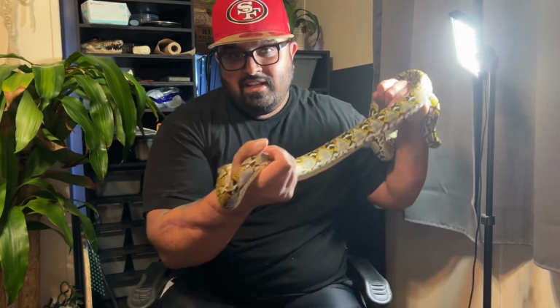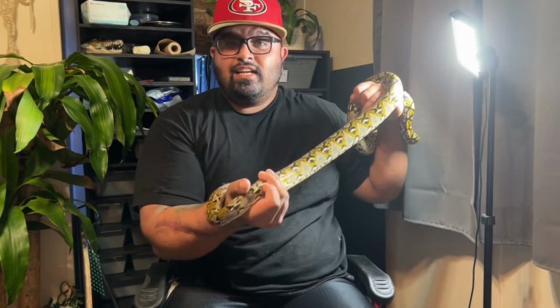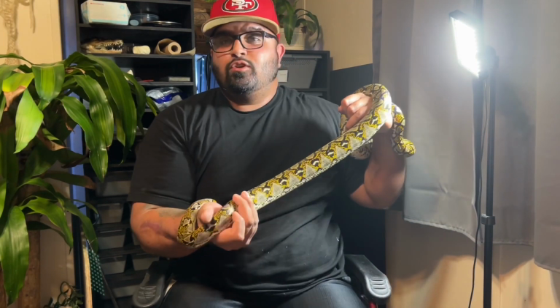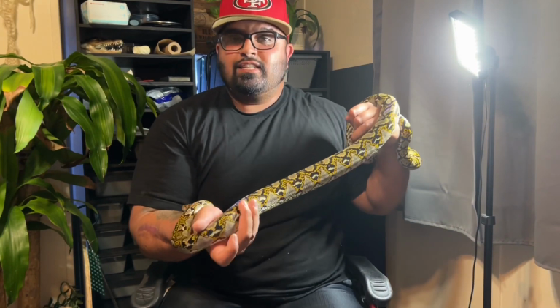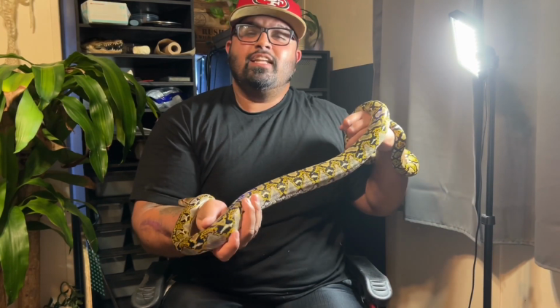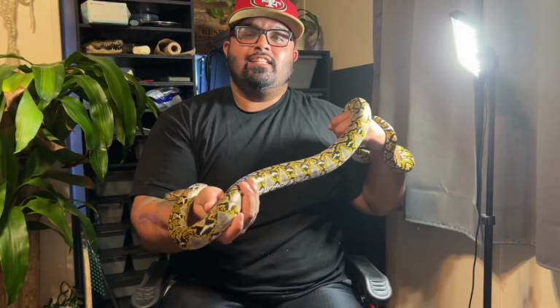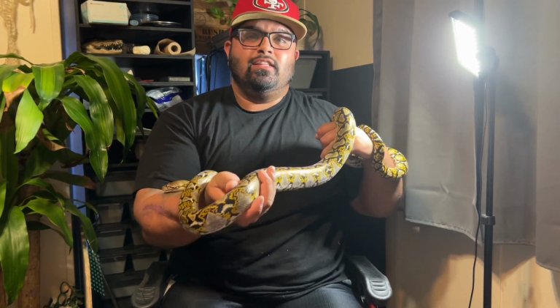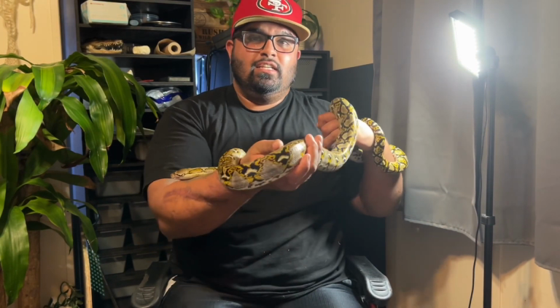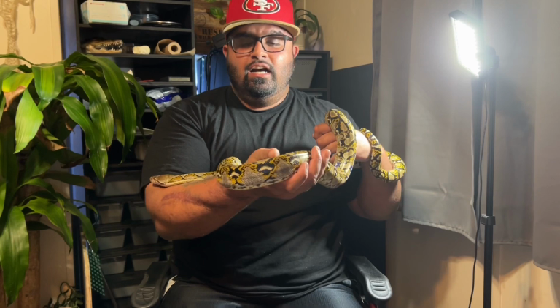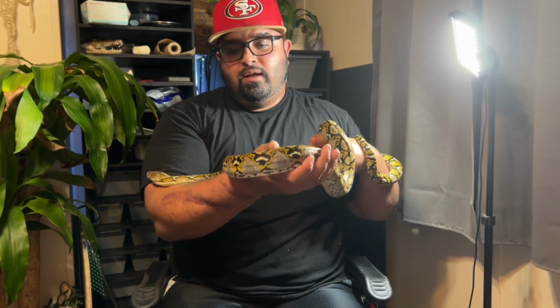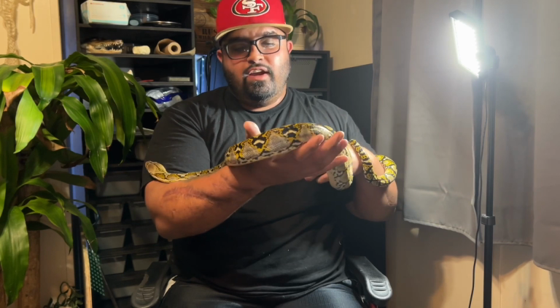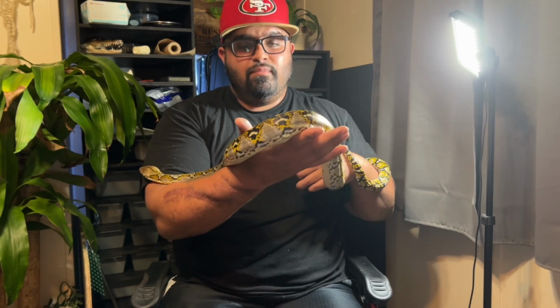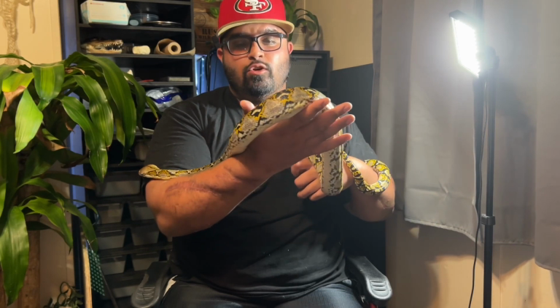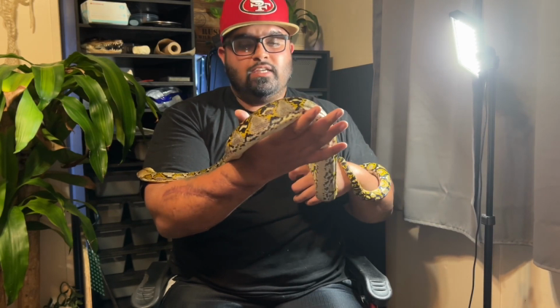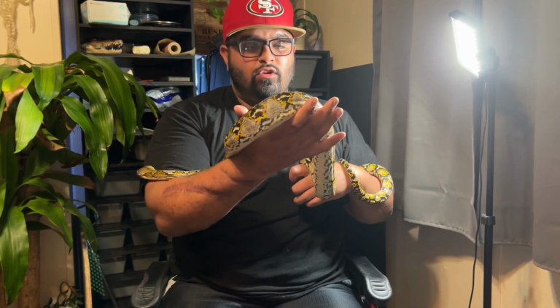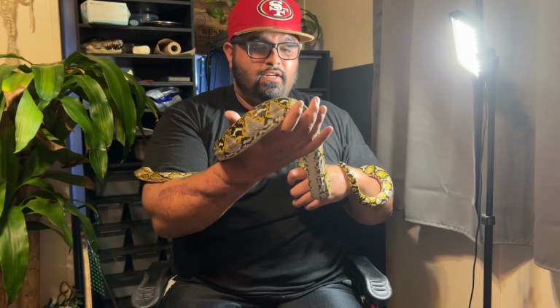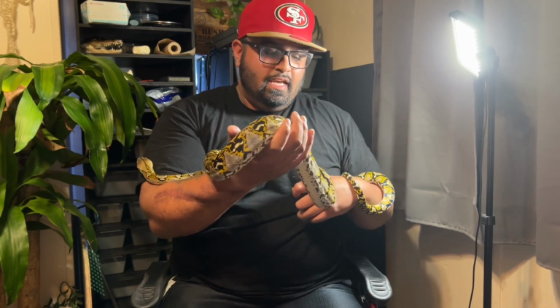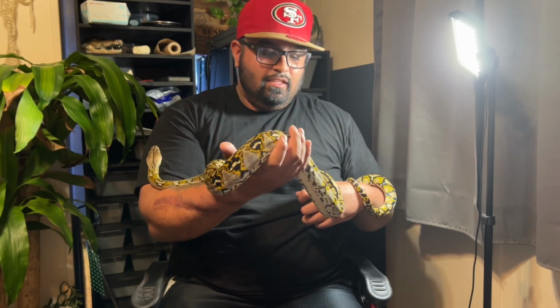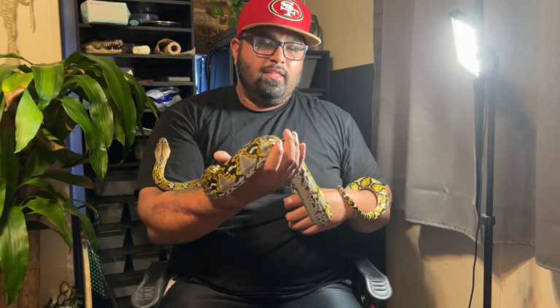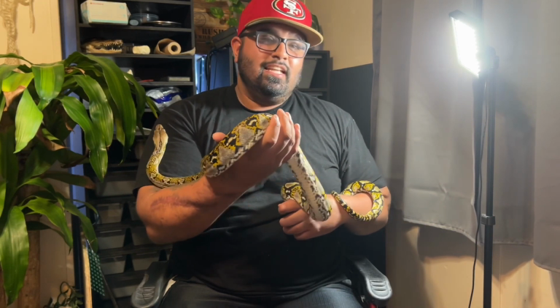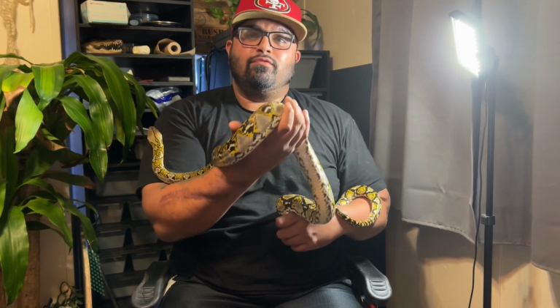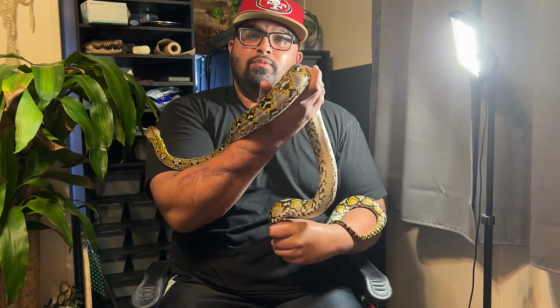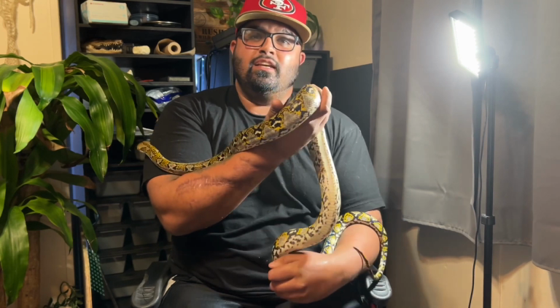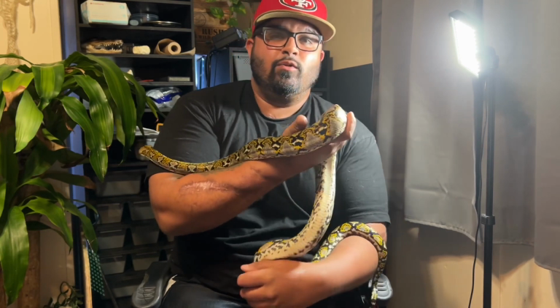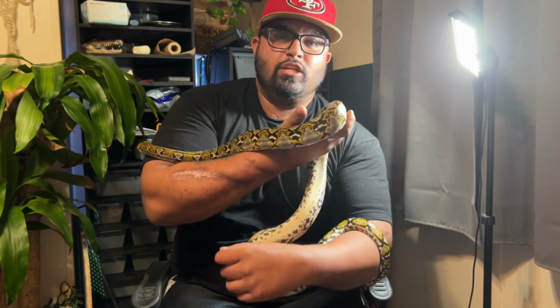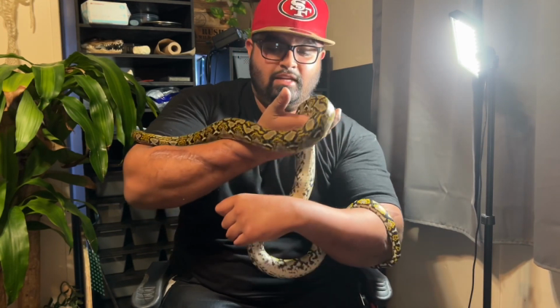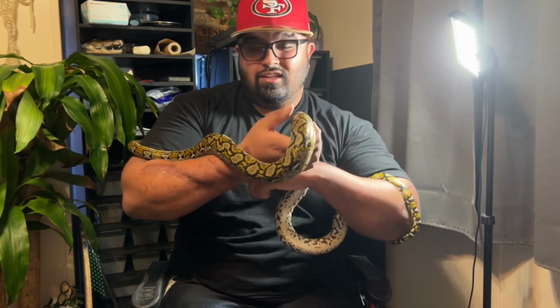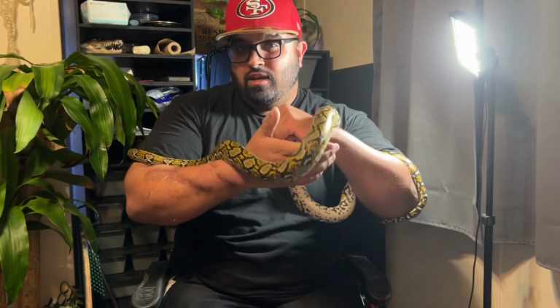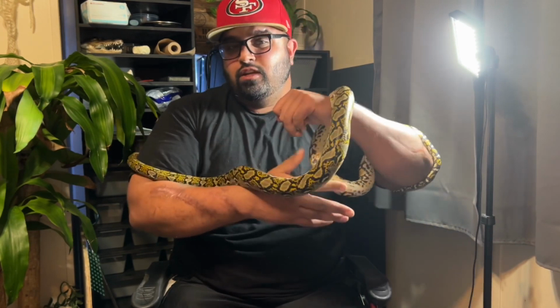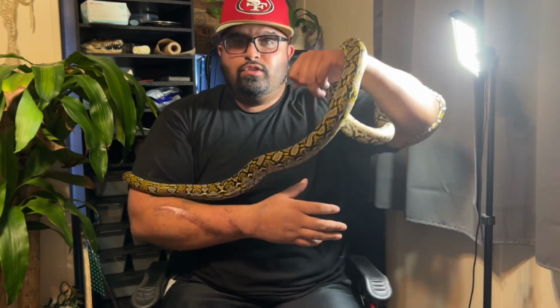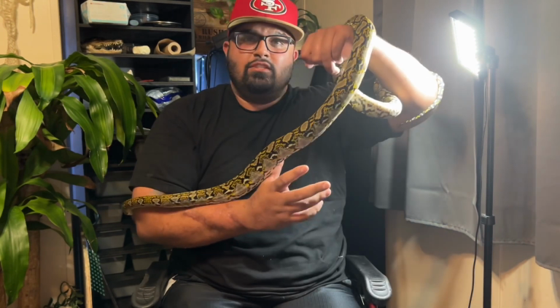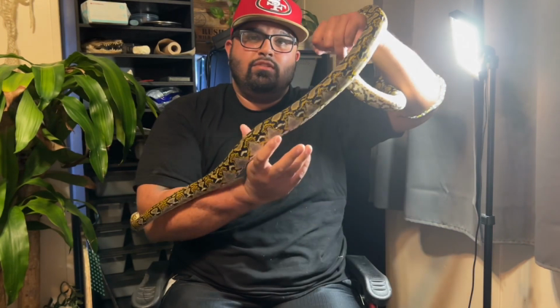The next thing I'm going to show you guys is a new snake I added to my collection. A friend at my local reptile store told me this snake was up for adoption and I quickly jumped on it. Let me go ahead and introduce you guys to my new snake.